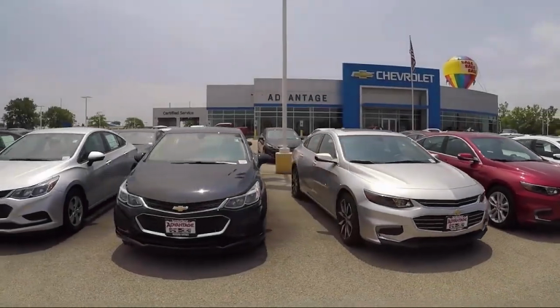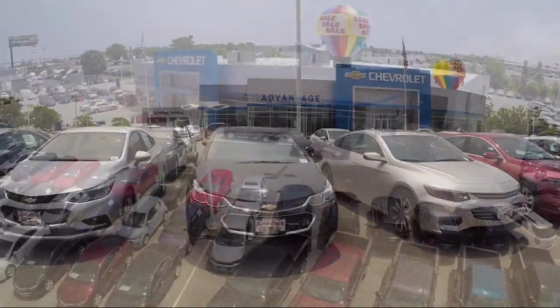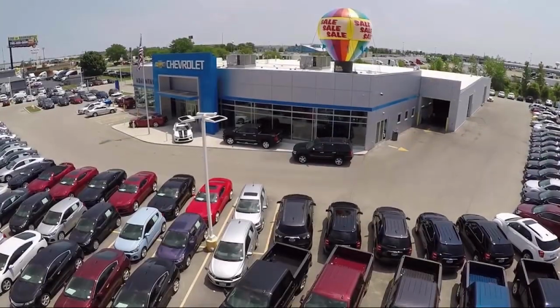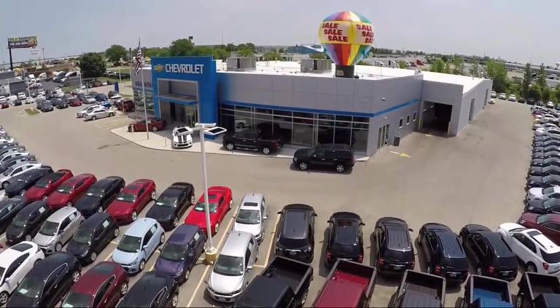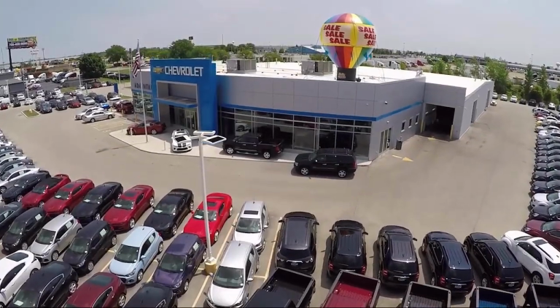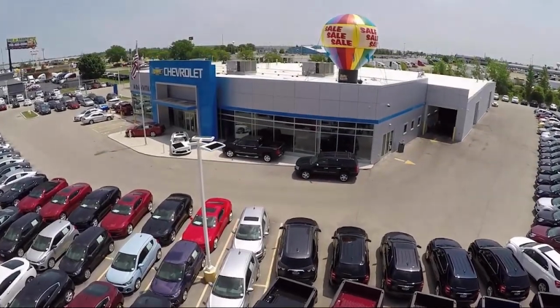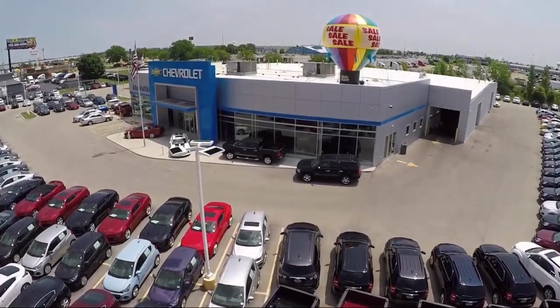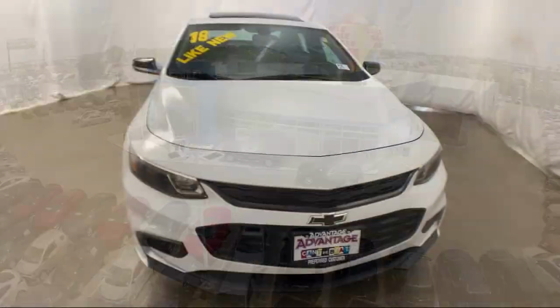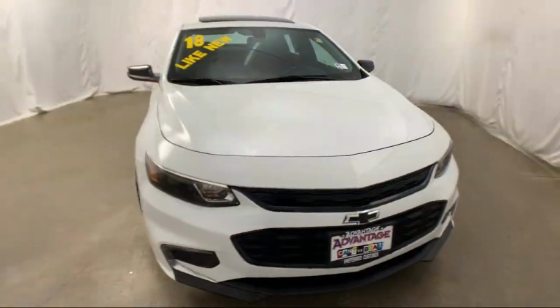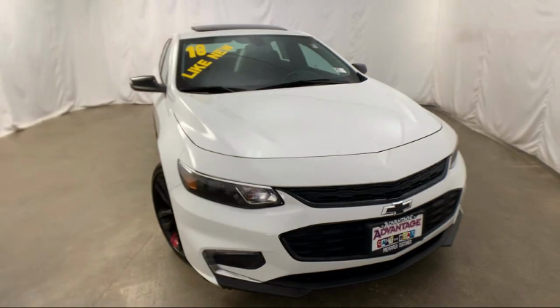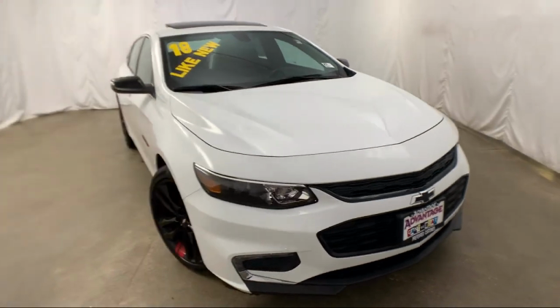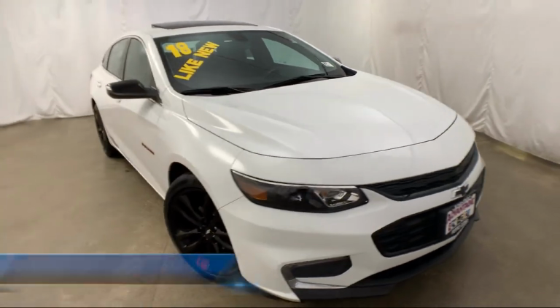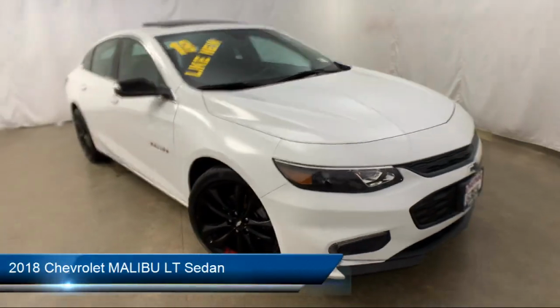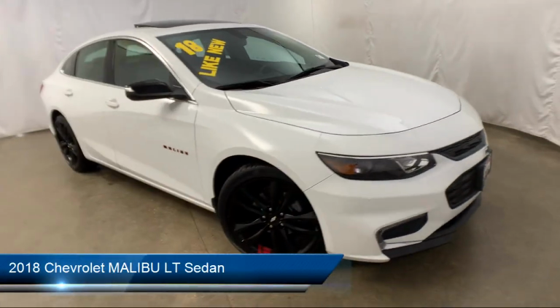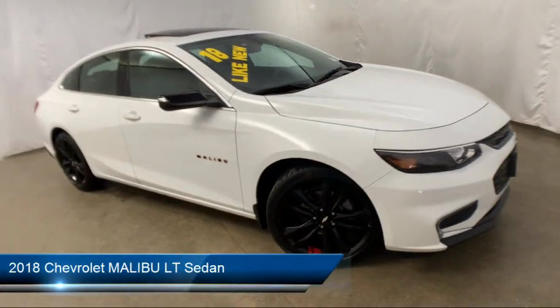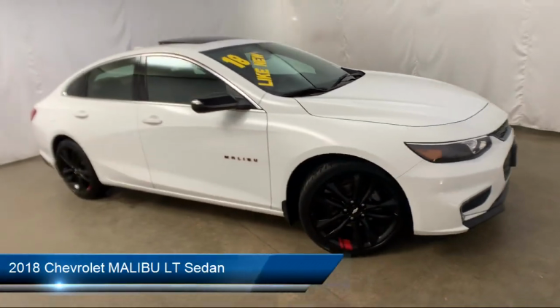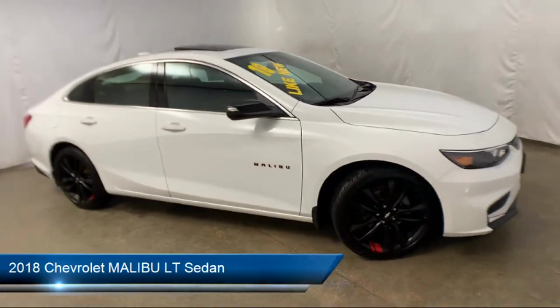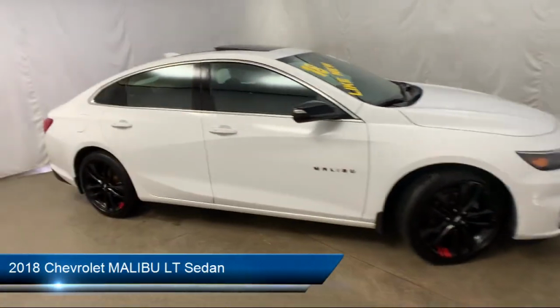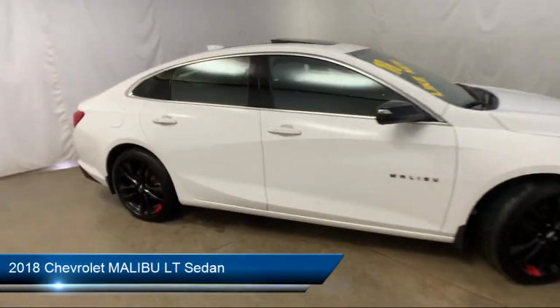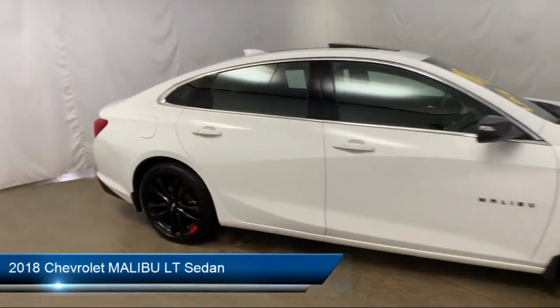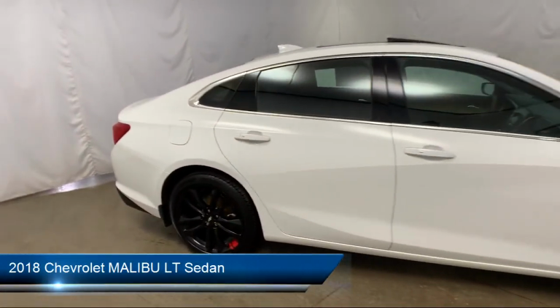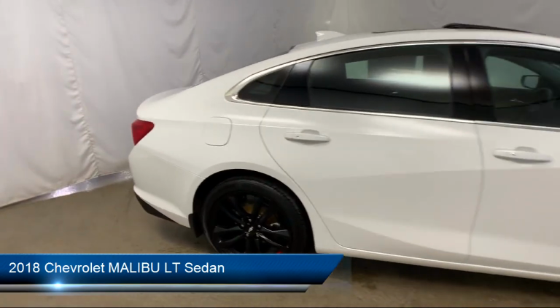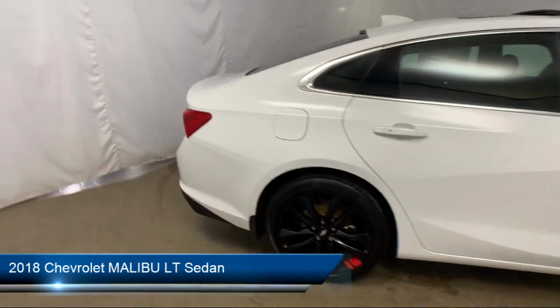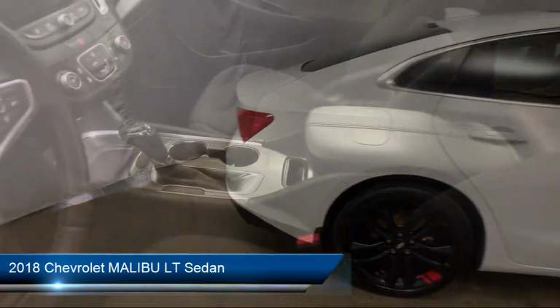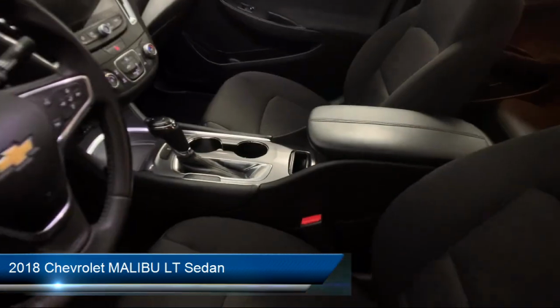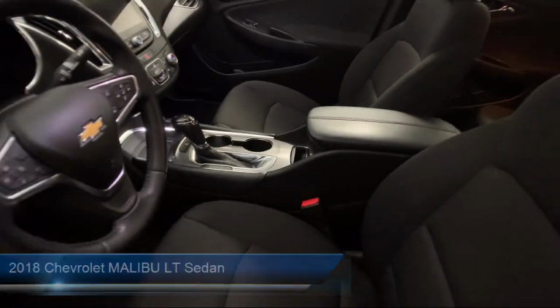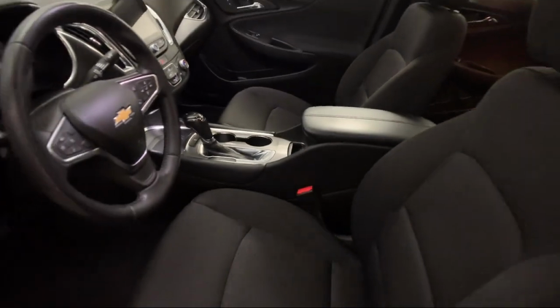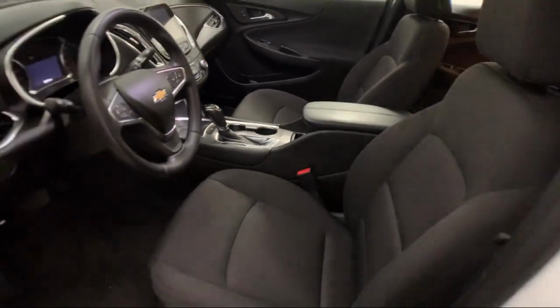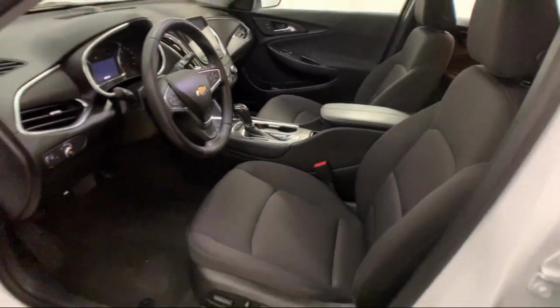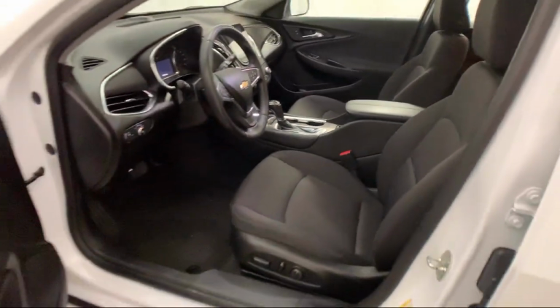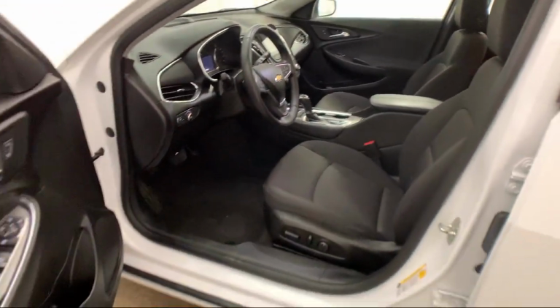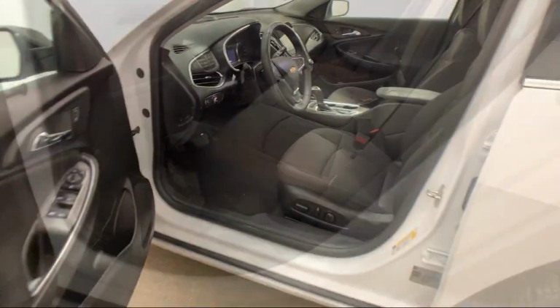Welcome to Advantage Chevrolet of Bolingbroke, and here's a look at another one of our great vehicles from our inventory. It comes equipped with Steering Wheel Controls, Rear View Camera, Keyless Entry, Alloy Wheels, and Sirius XM Satellite Radio.